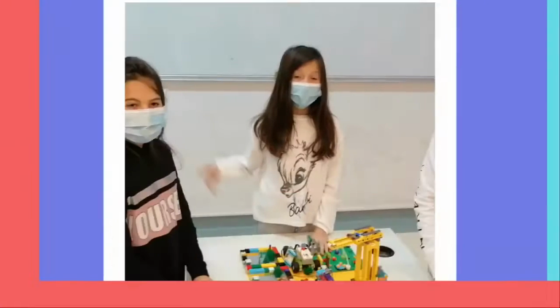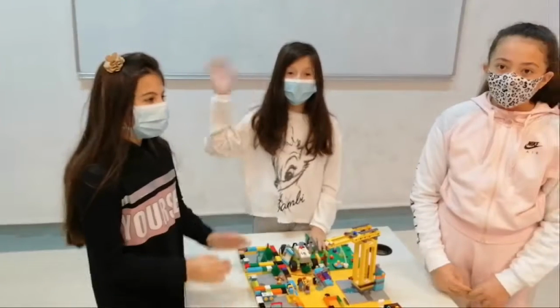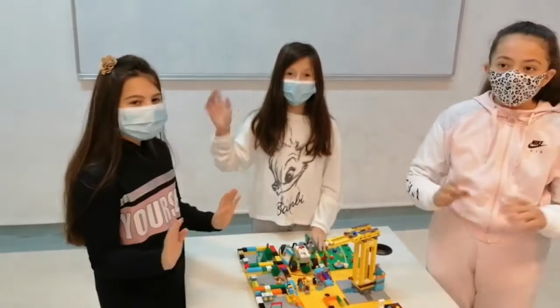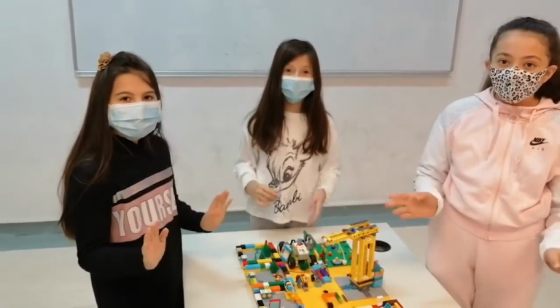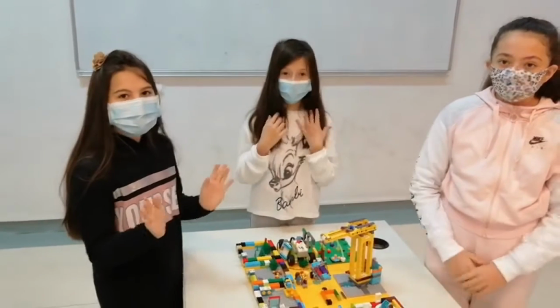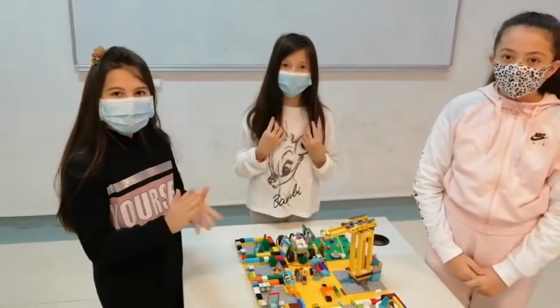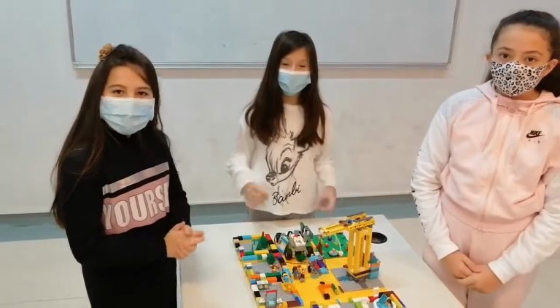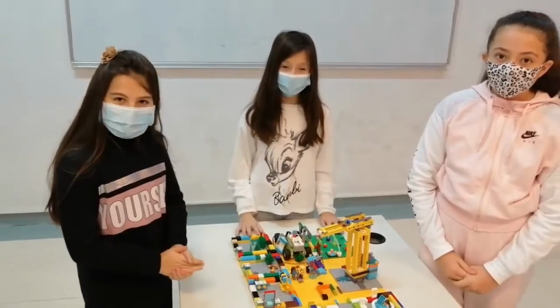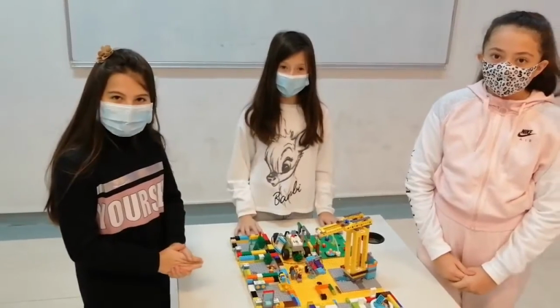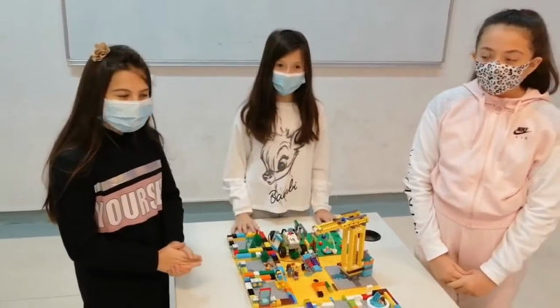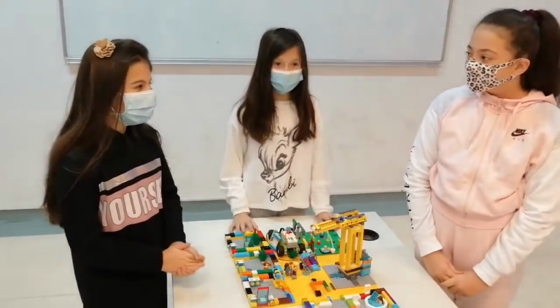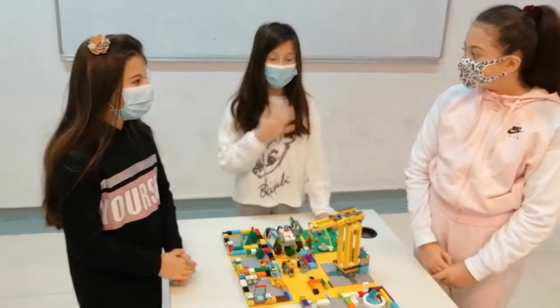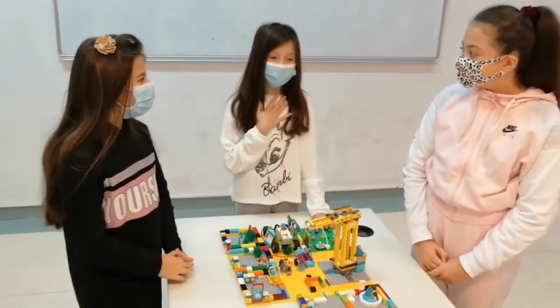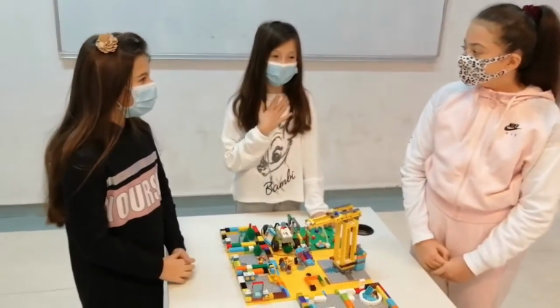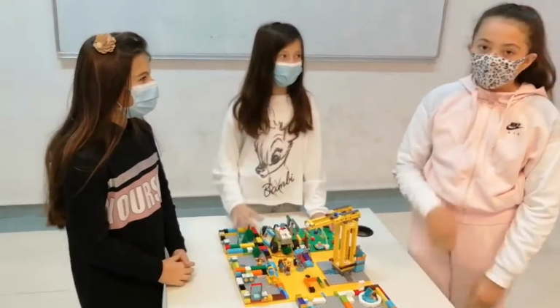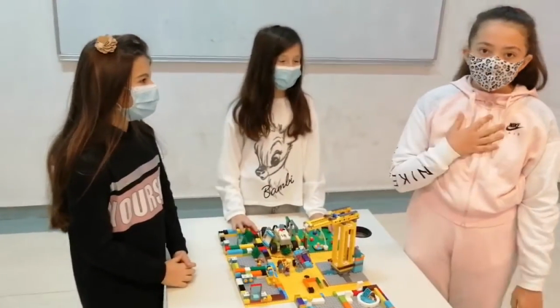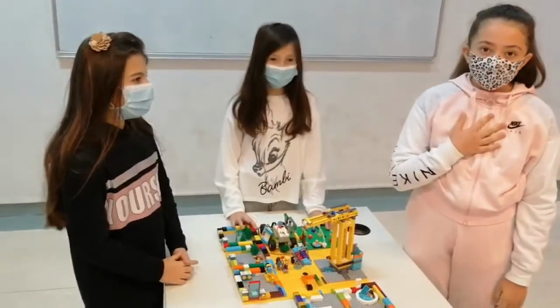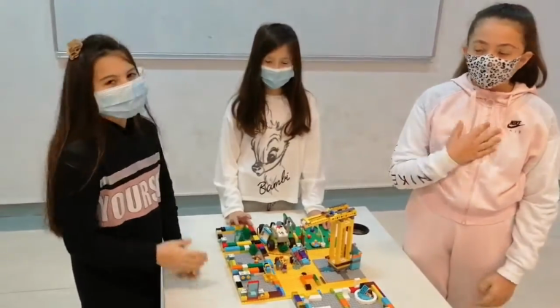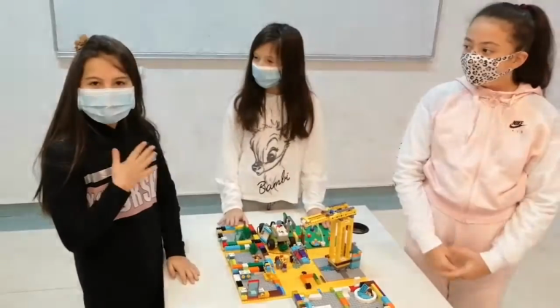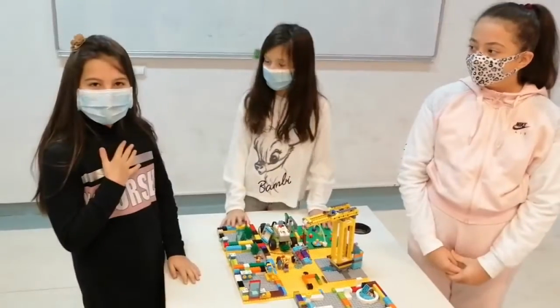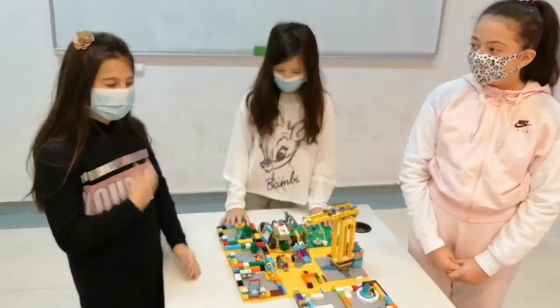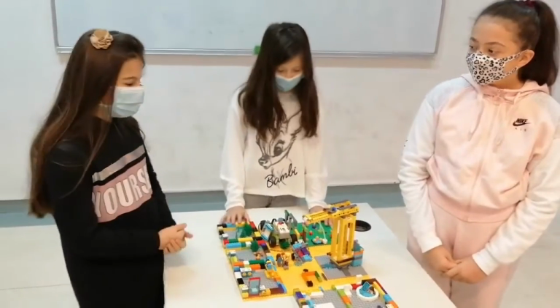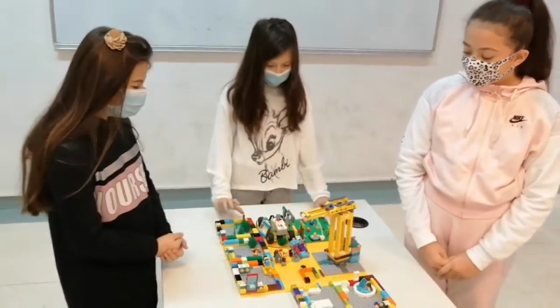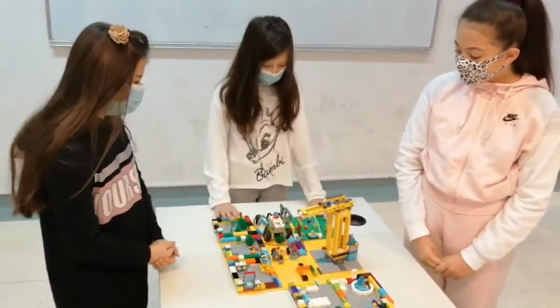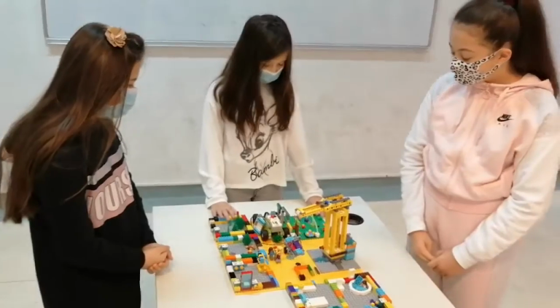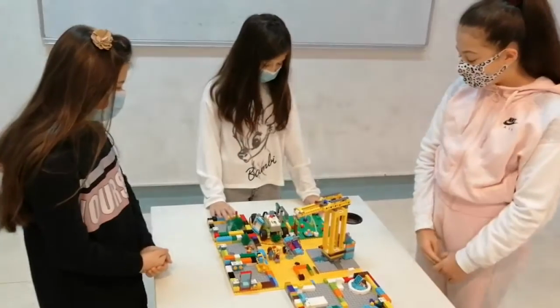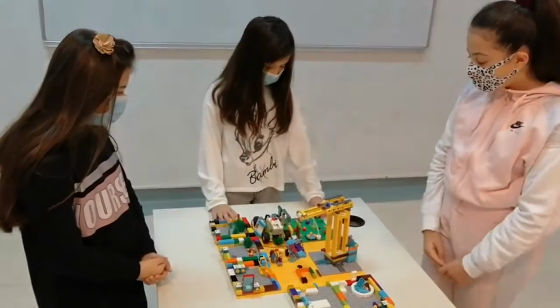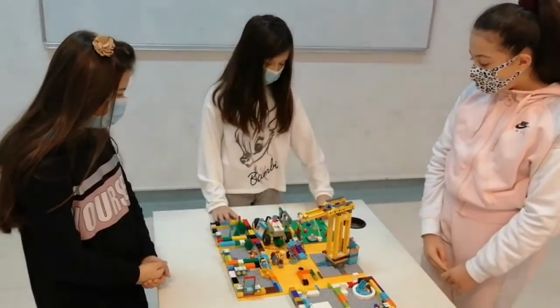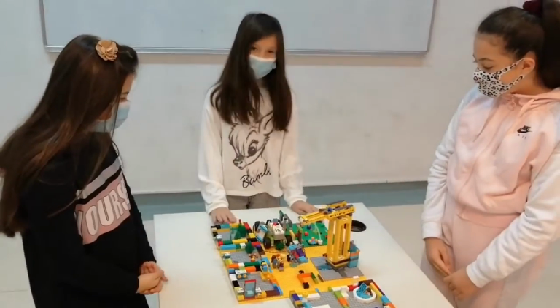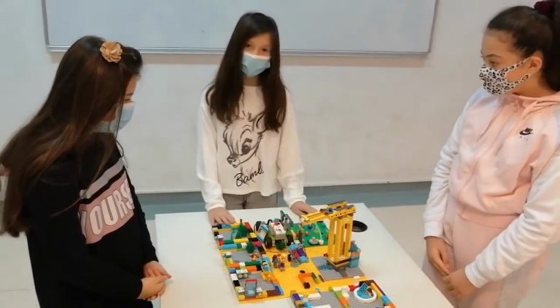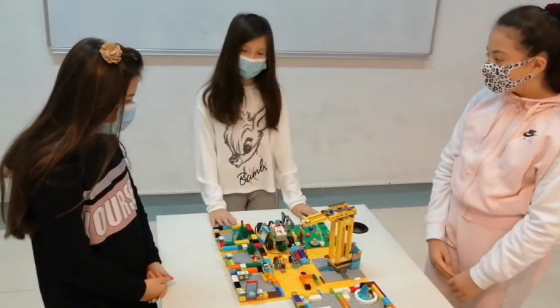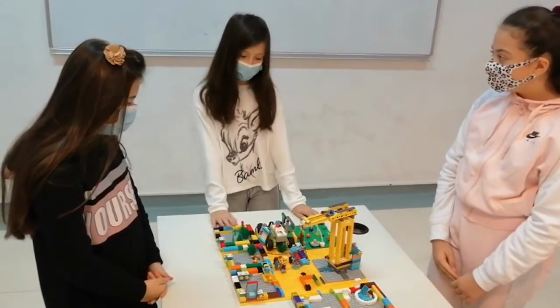Hi guys, we're the Savage Grows, and I'm Arianna, and today we're going to tell you guys what we built with some little.